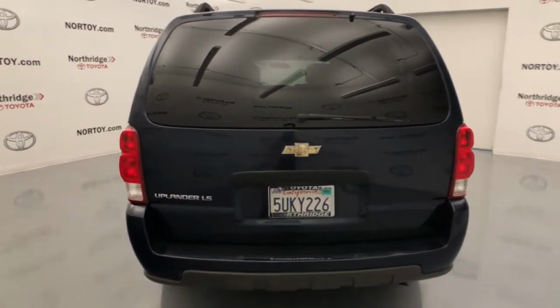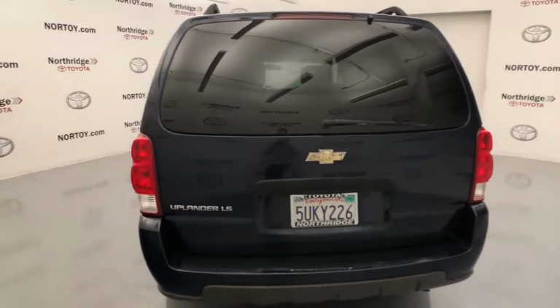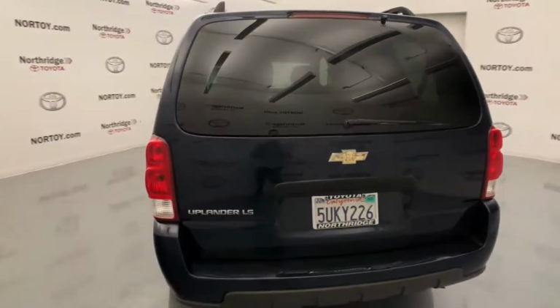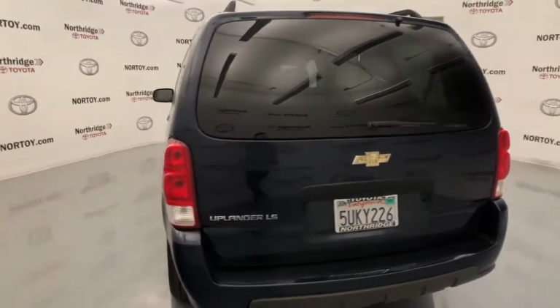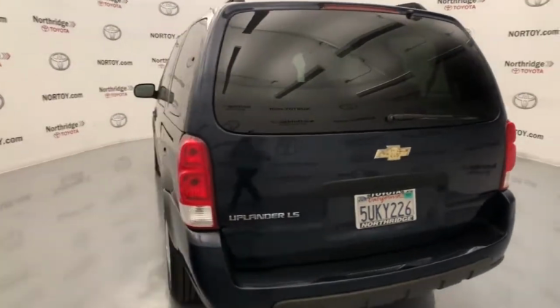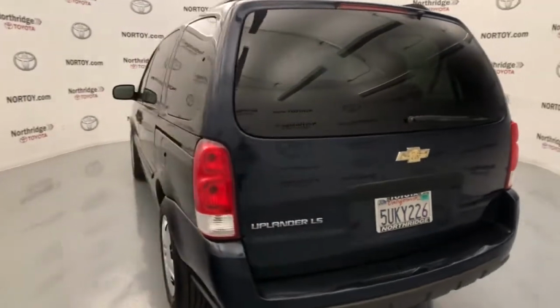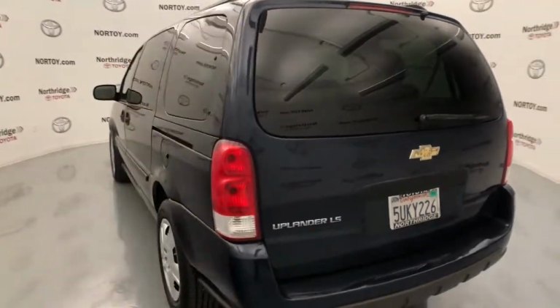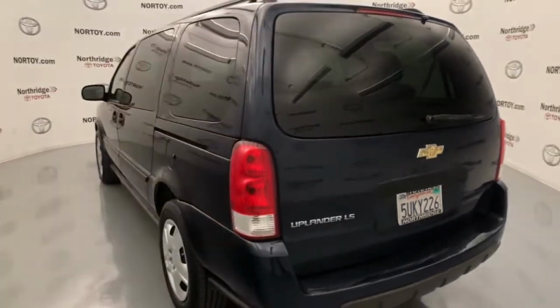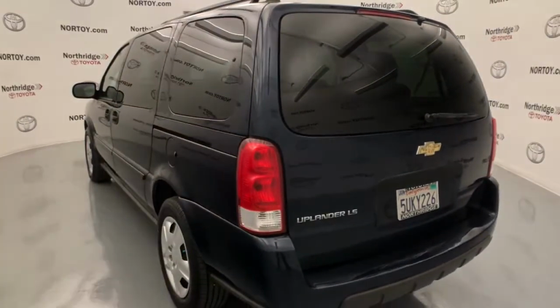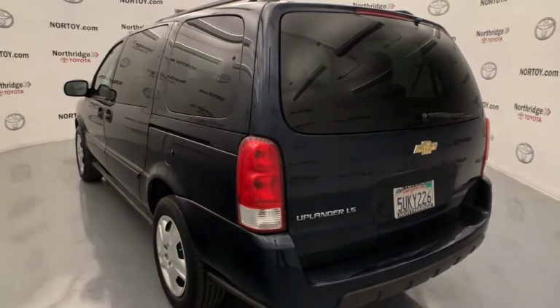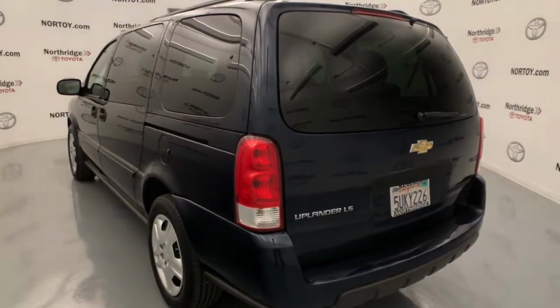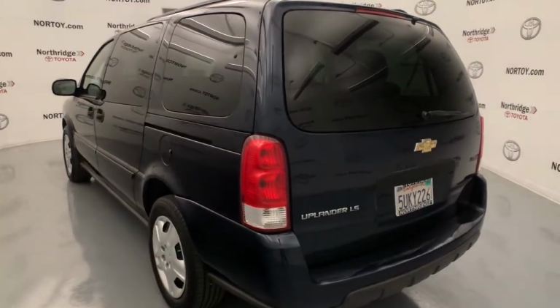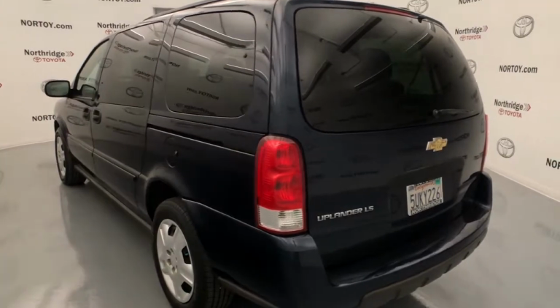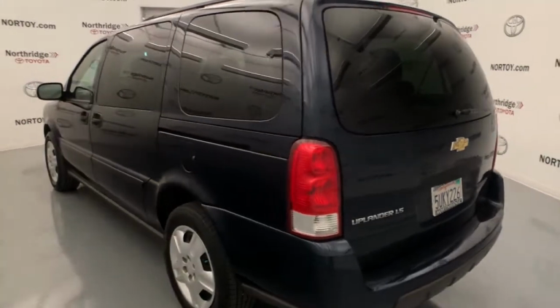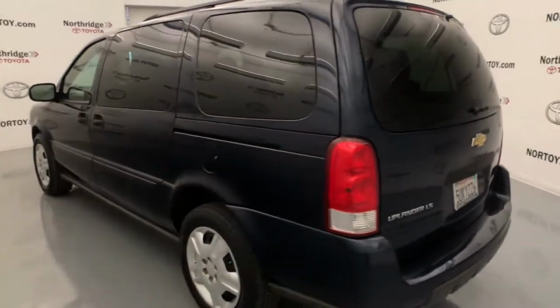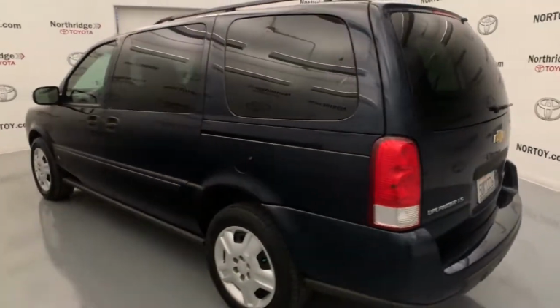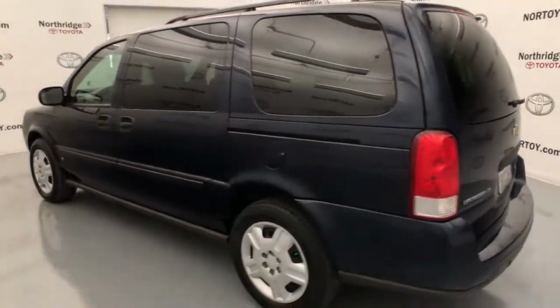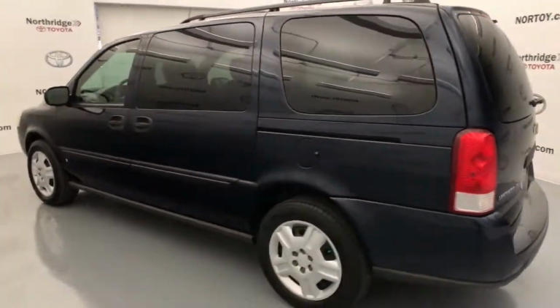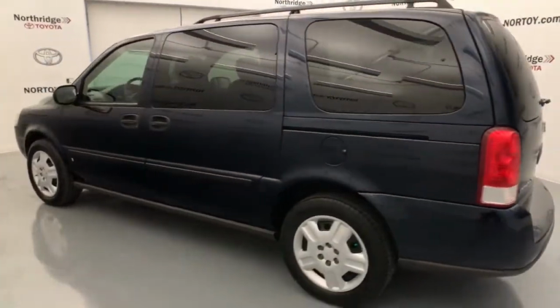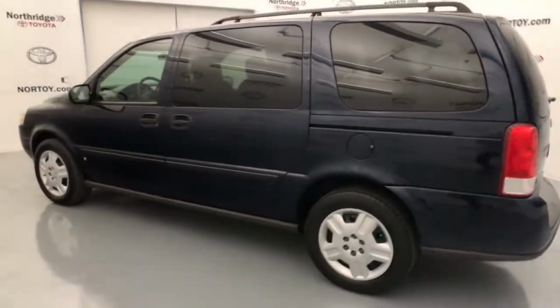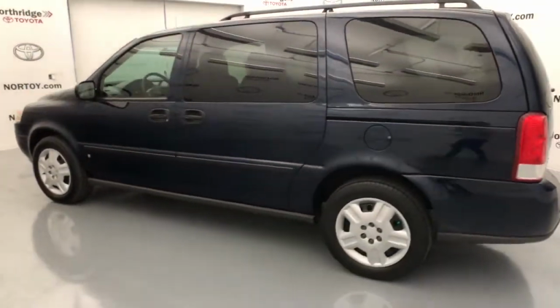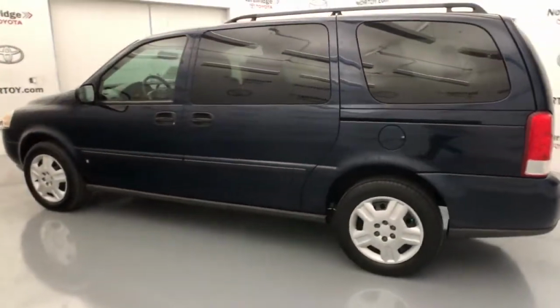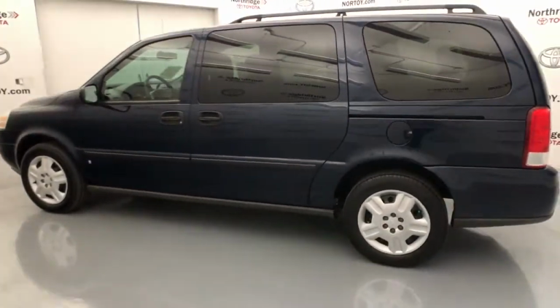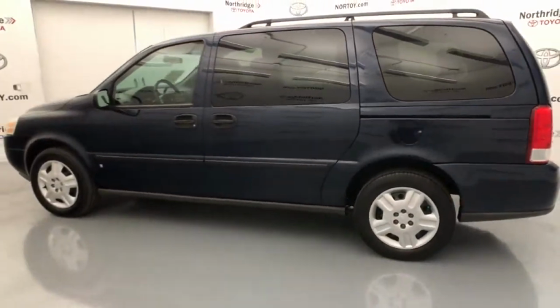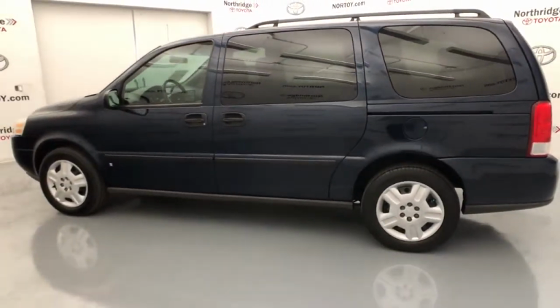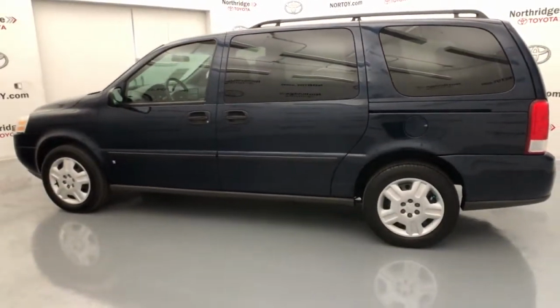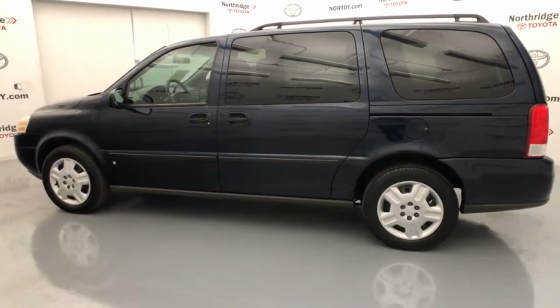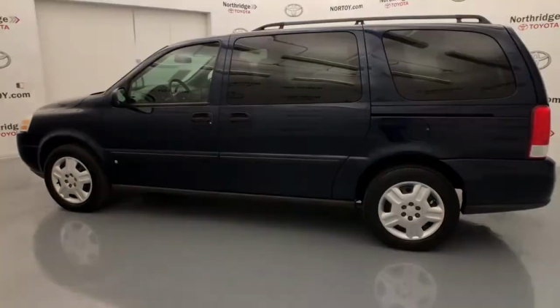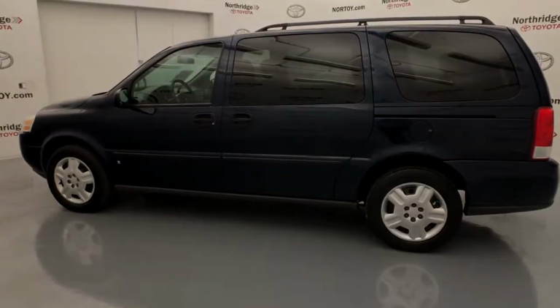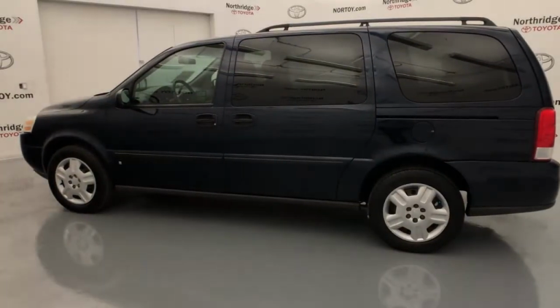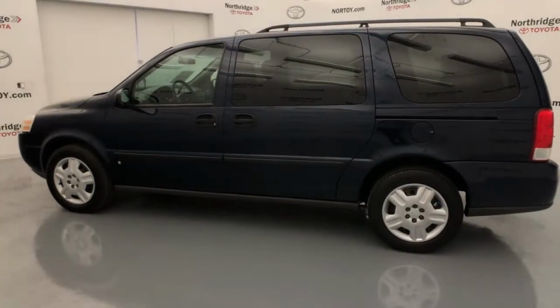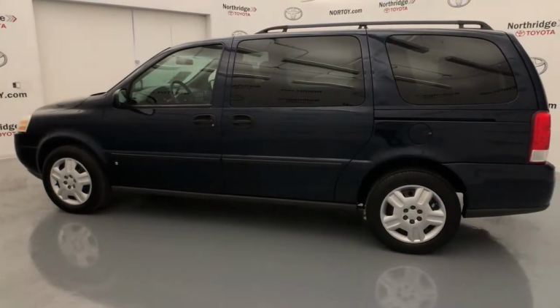These are just some of the great options this vehicle comes with: electronic stability control, bucket seats, power windows, four-wheel disc brakes, and power steering.